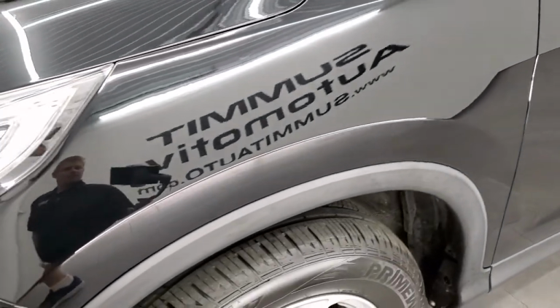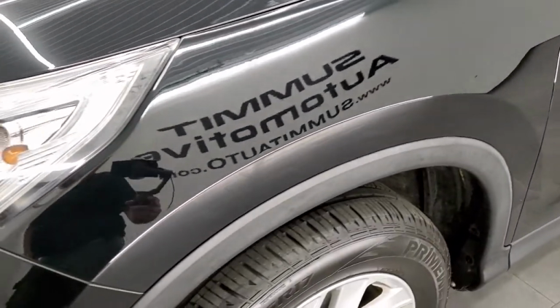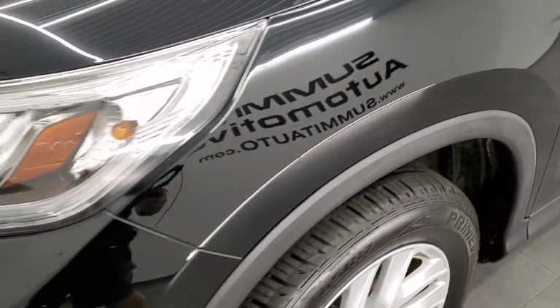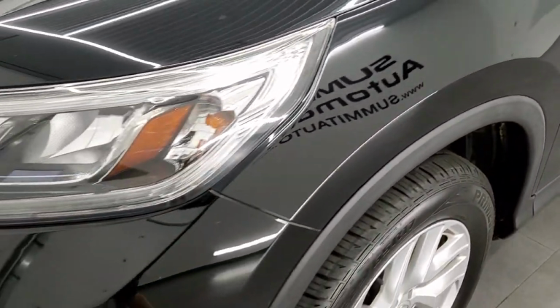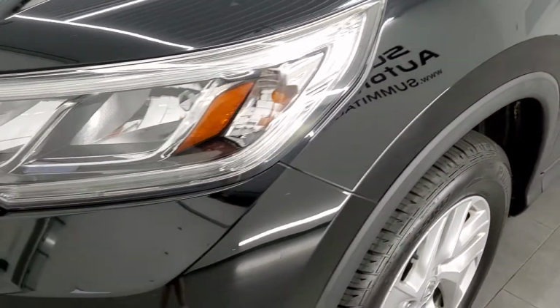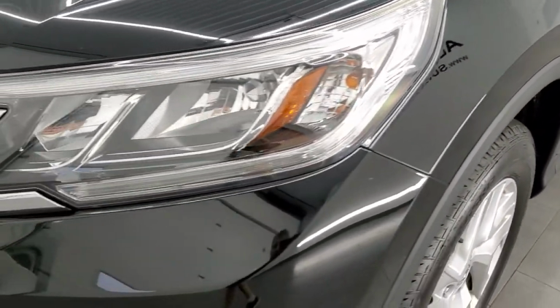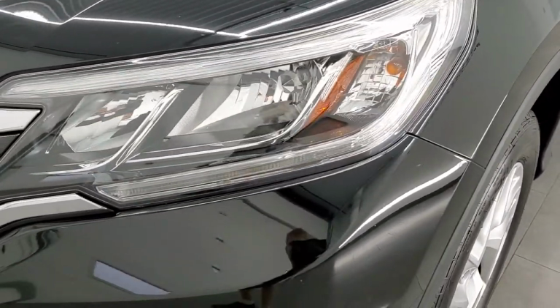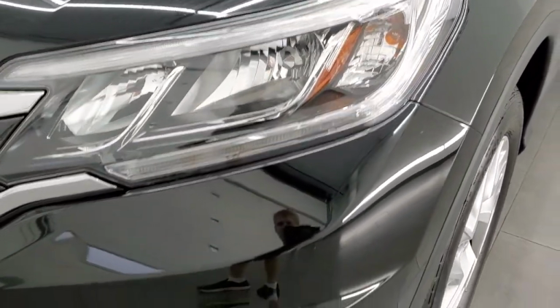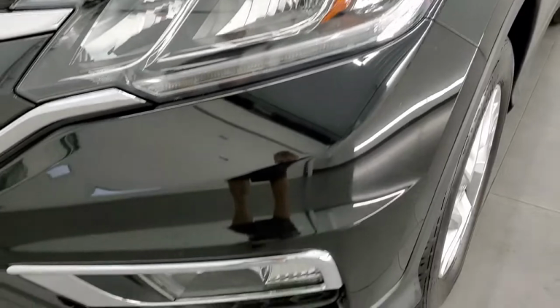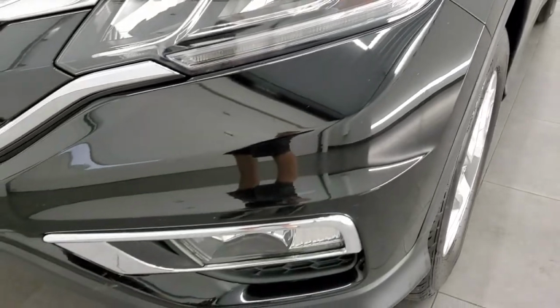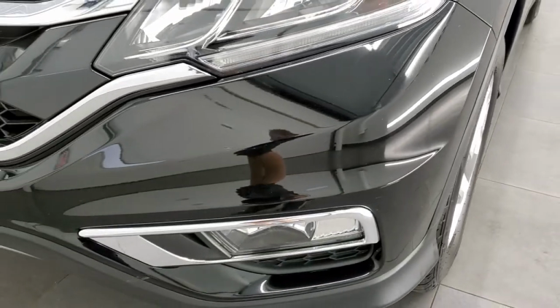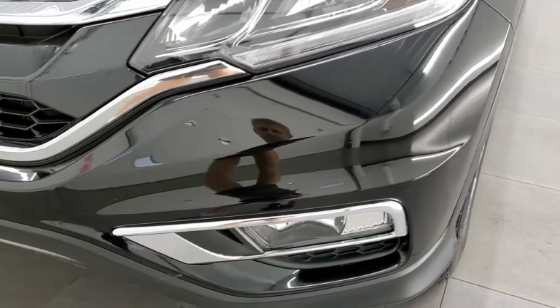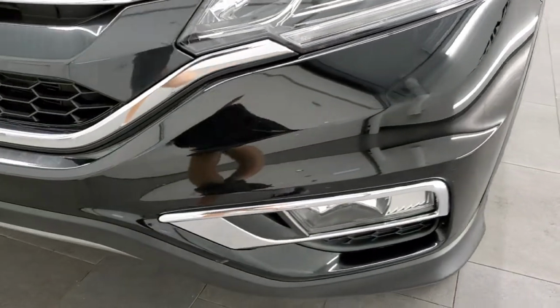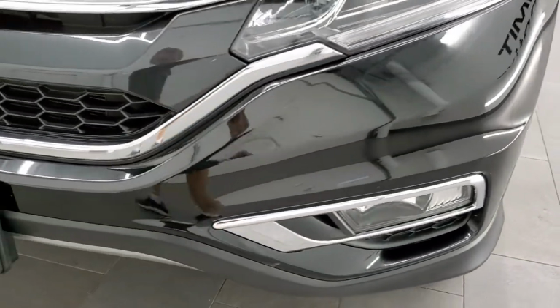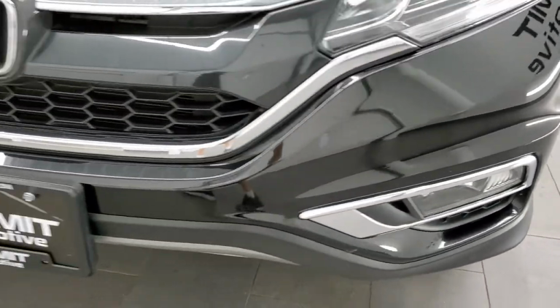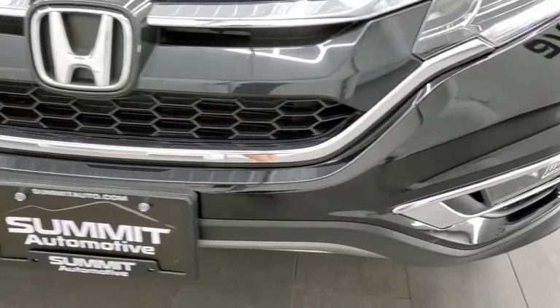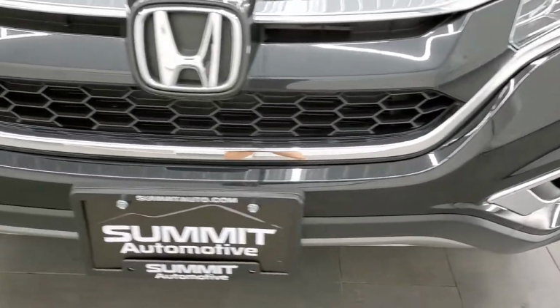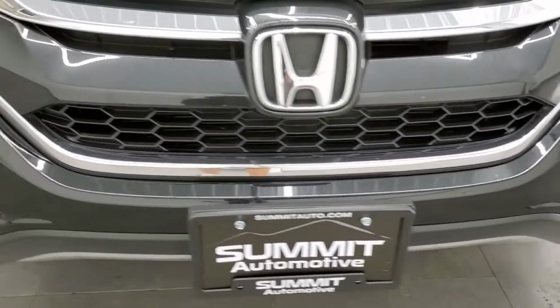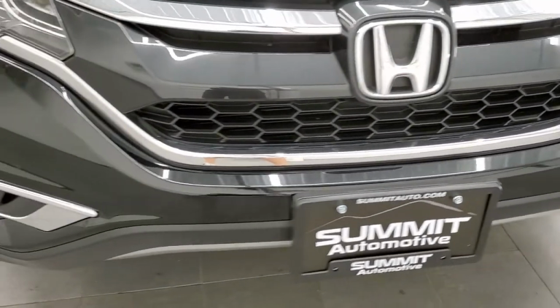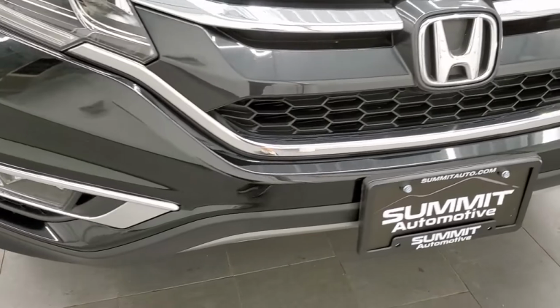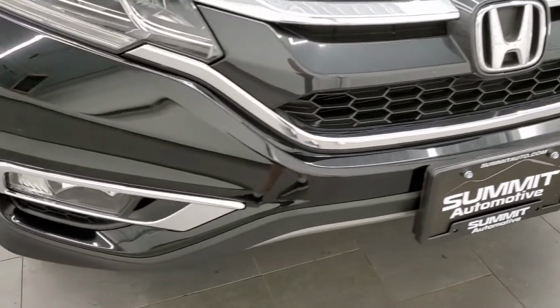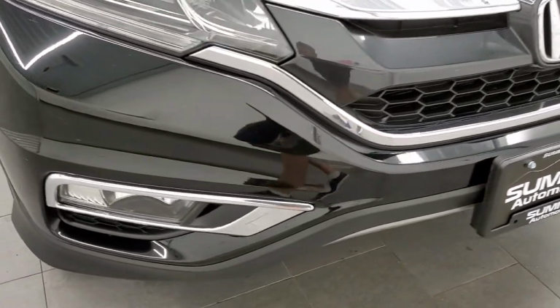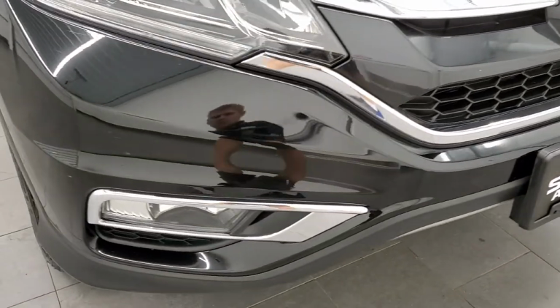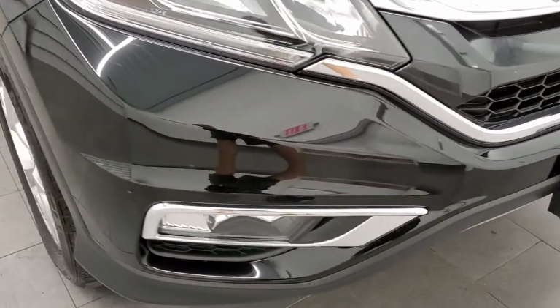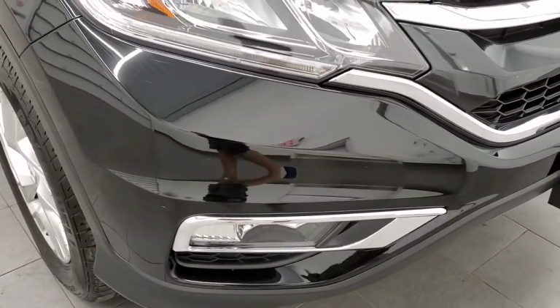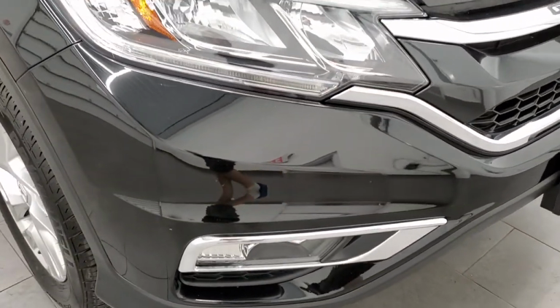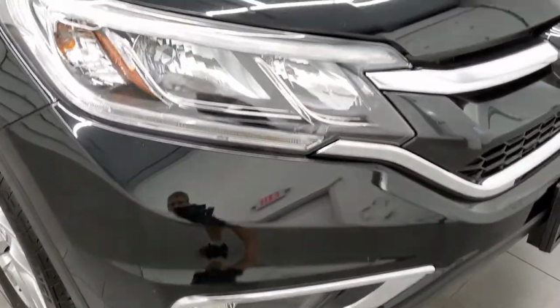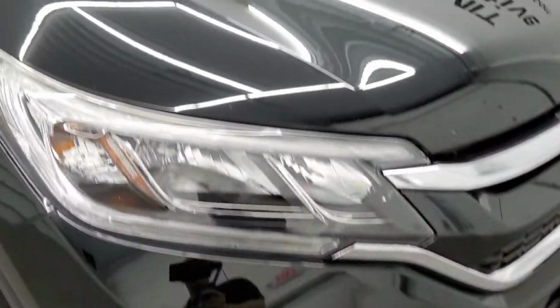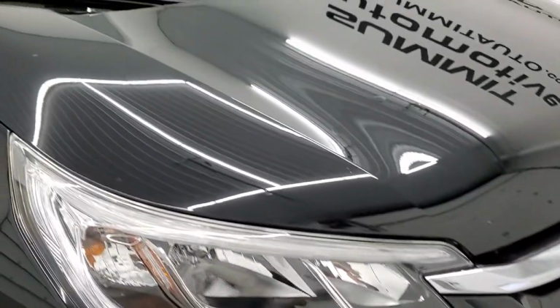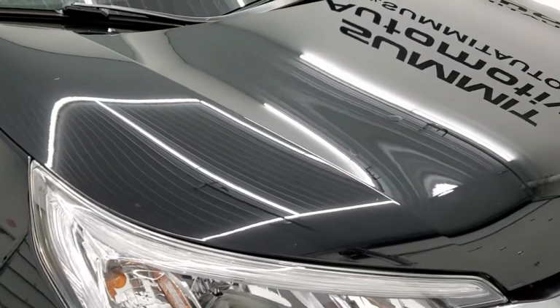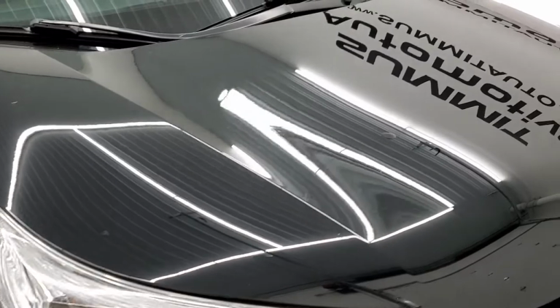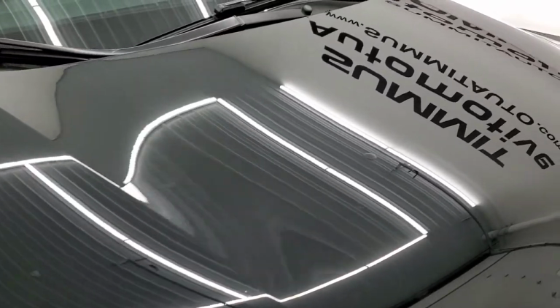Front fender is in excellent condition. Headlamps are nice and clear, and it does come with factory fog lights. Front bumper is in excellent condition — no major dents, dings, or scuffs — and the hood is in very nice shape as well.